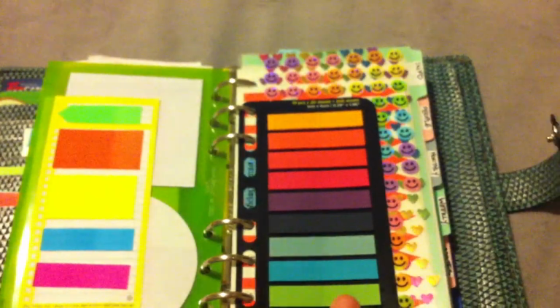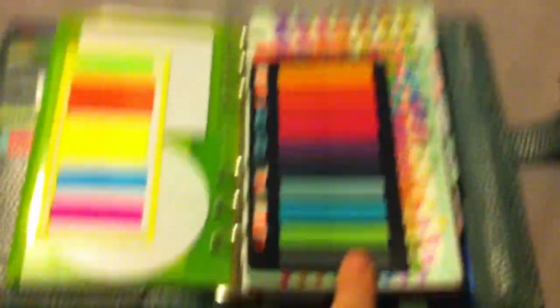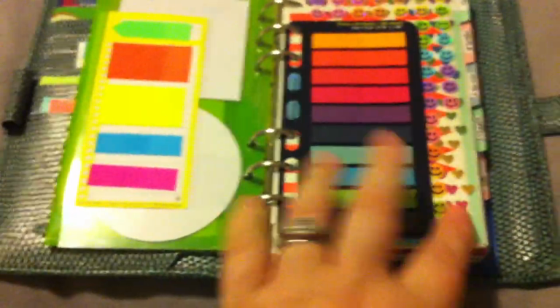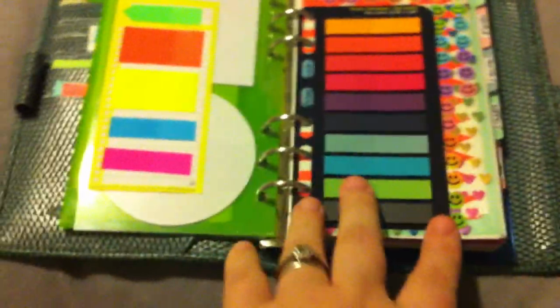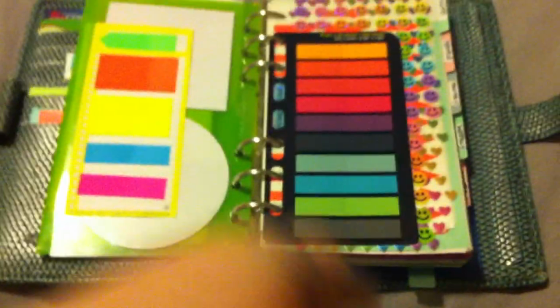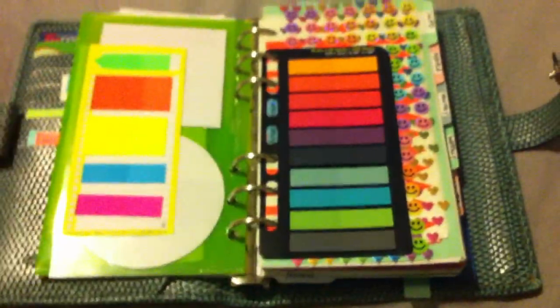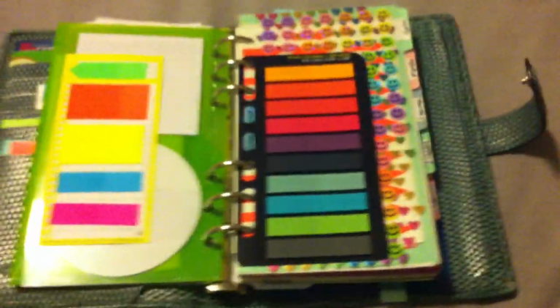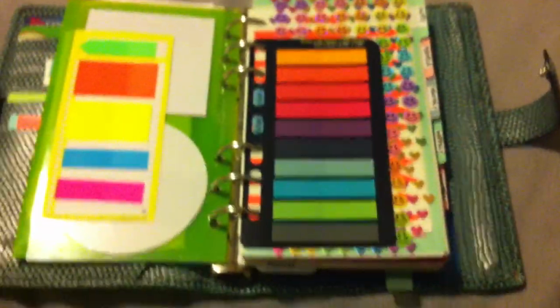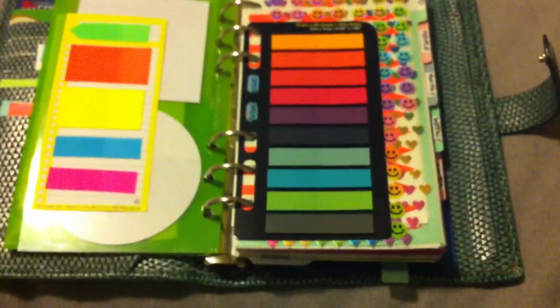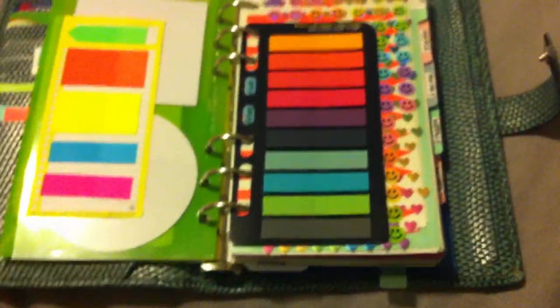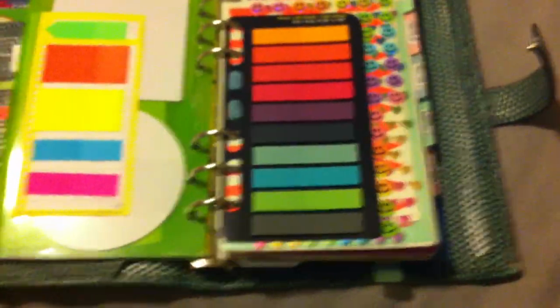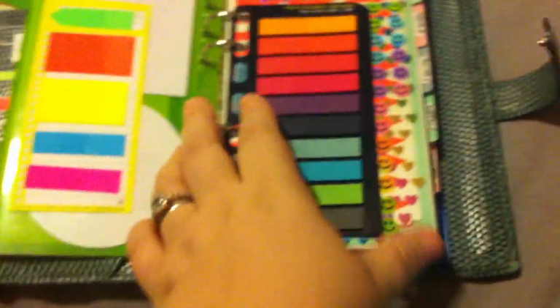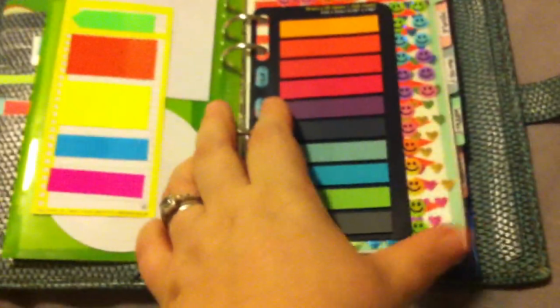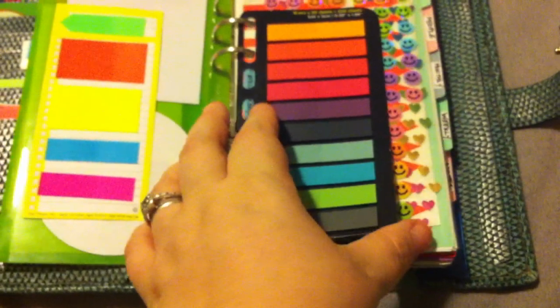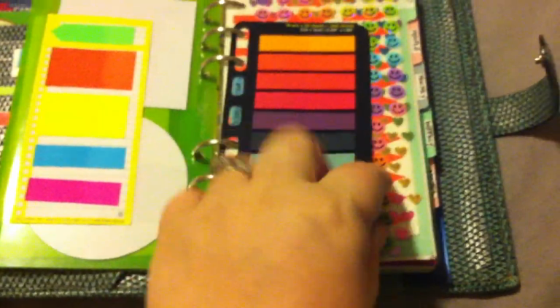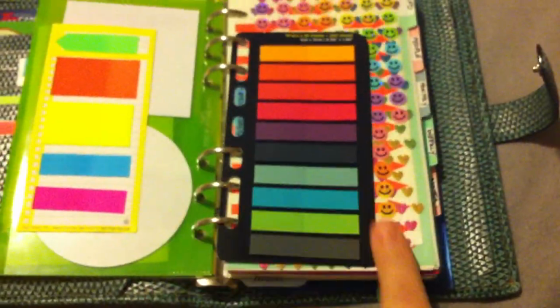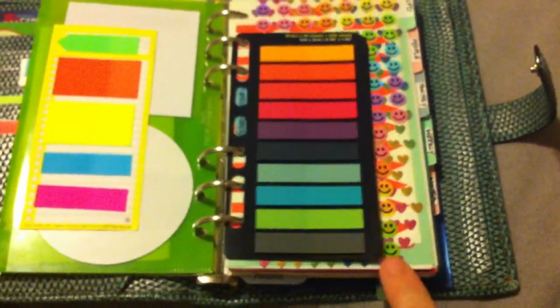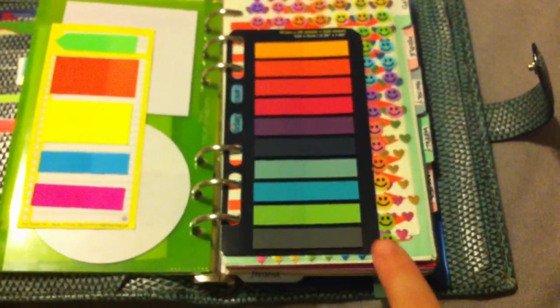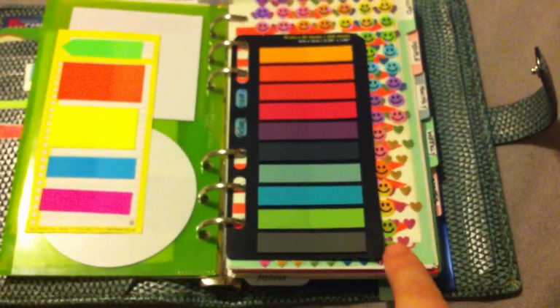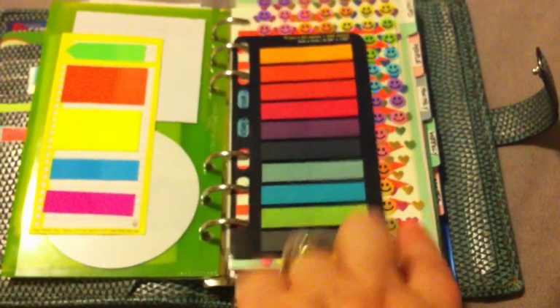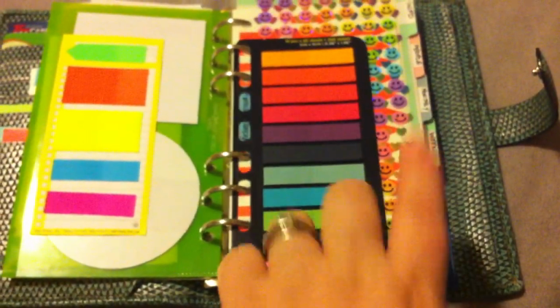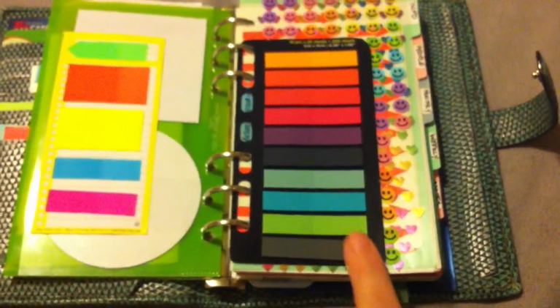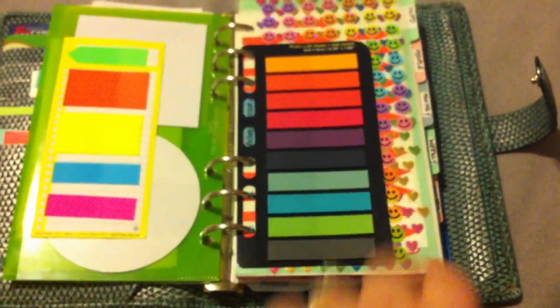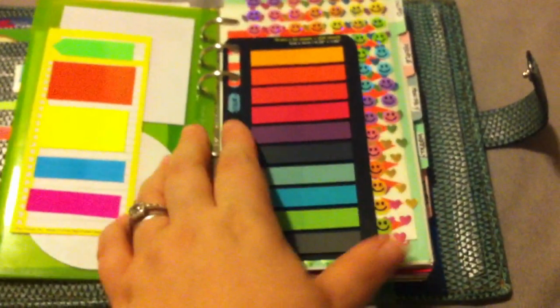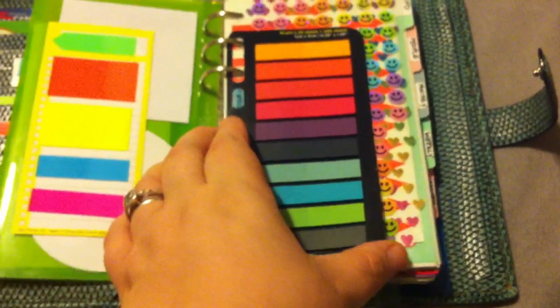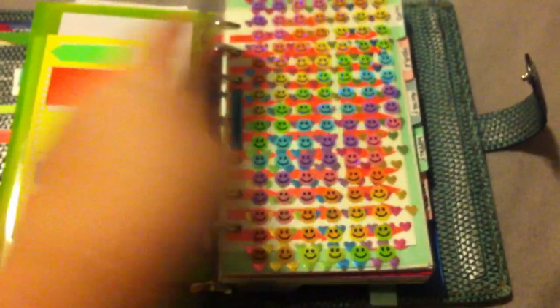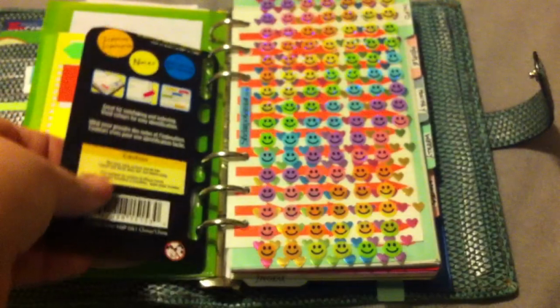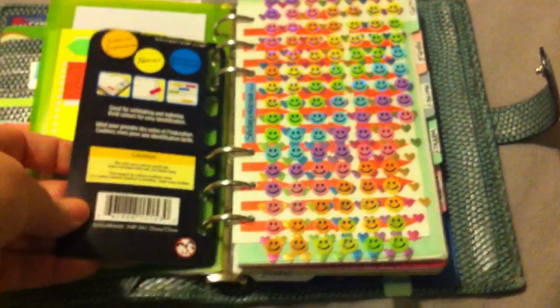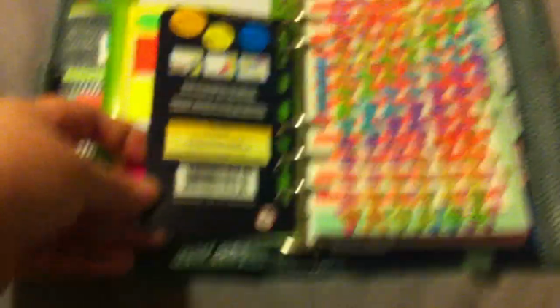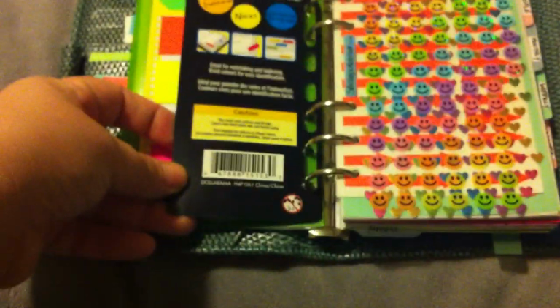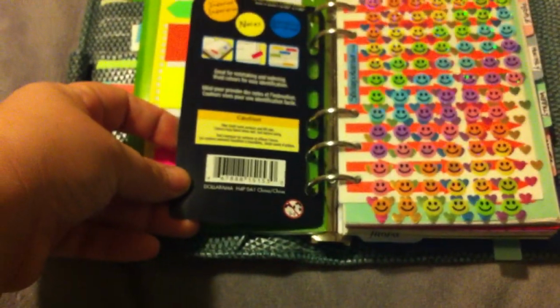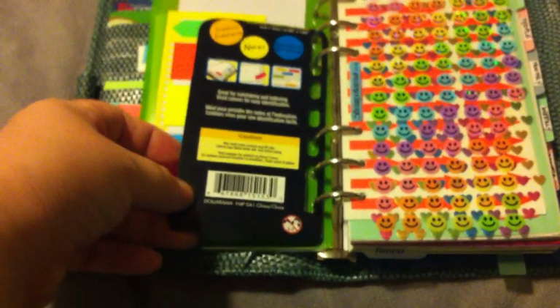These are more flags. I found these at my local dollar store, Dollarama. There are 10 different colors. I haven't used them too much yet. That's what the back looks like.